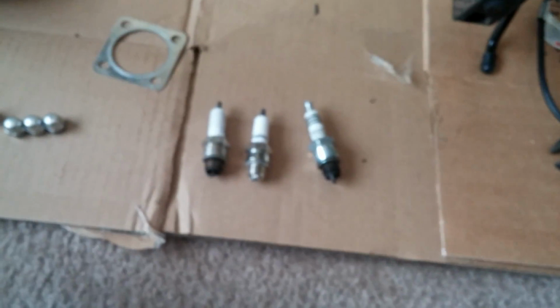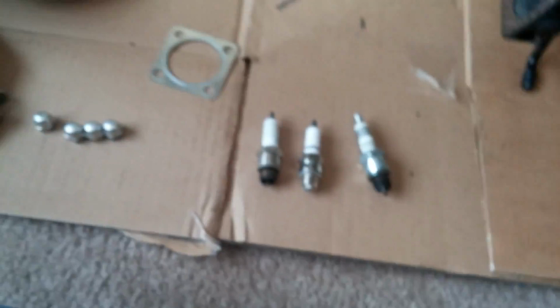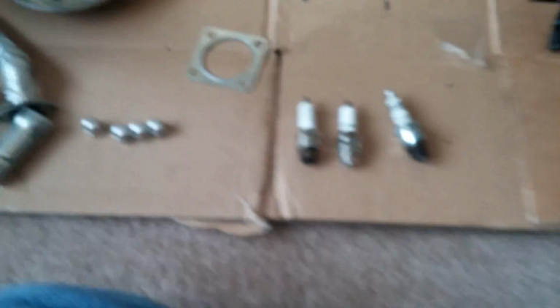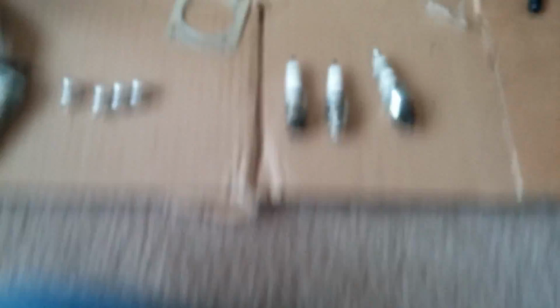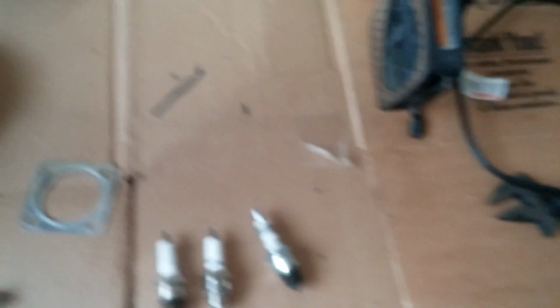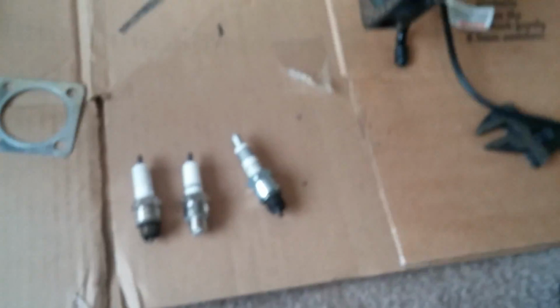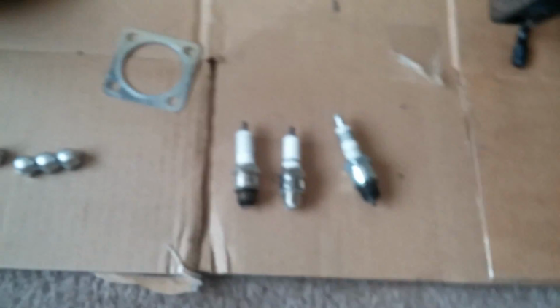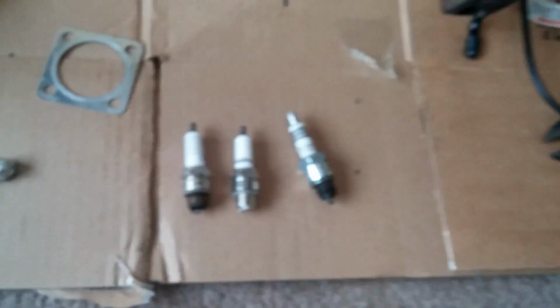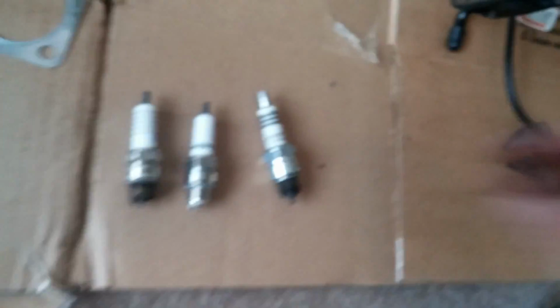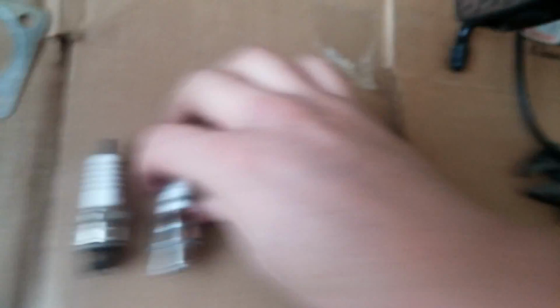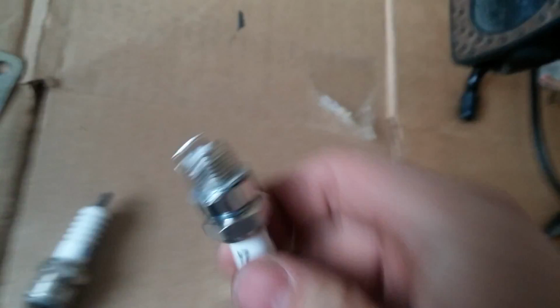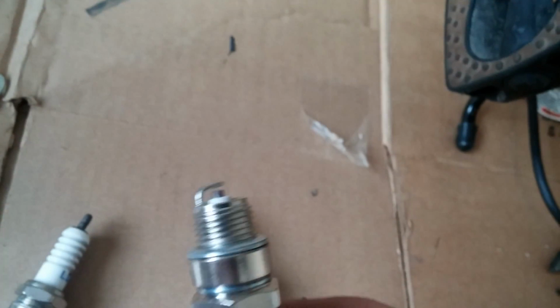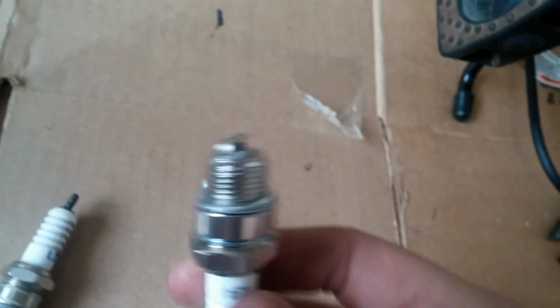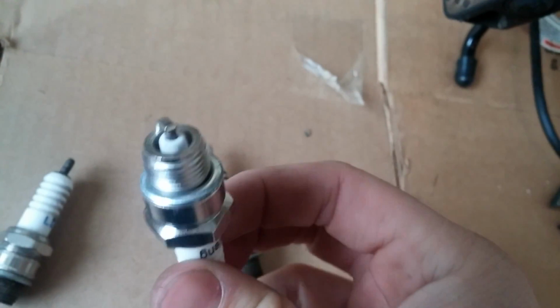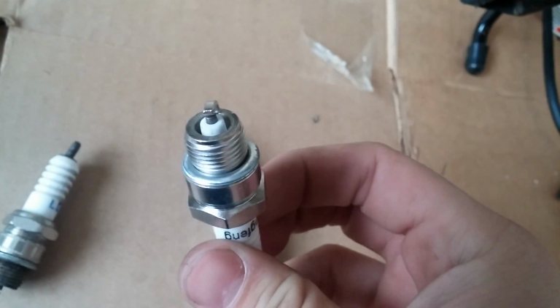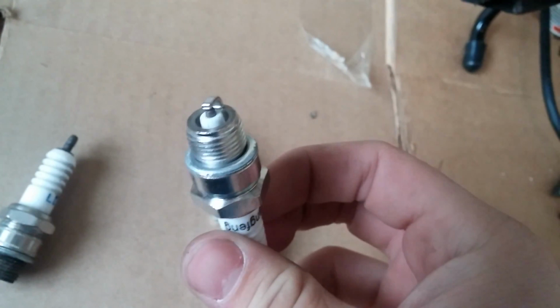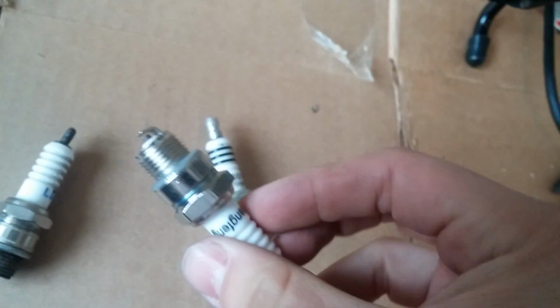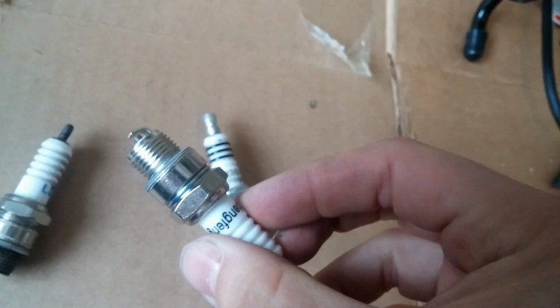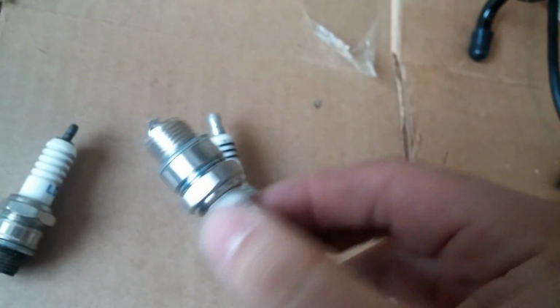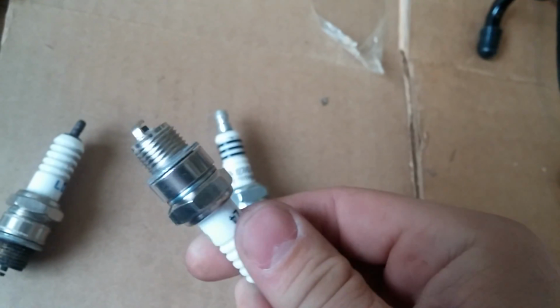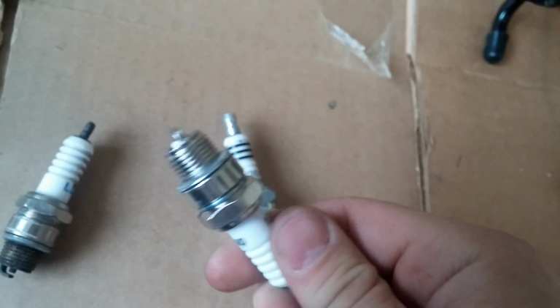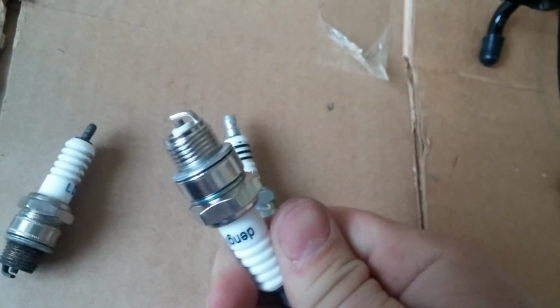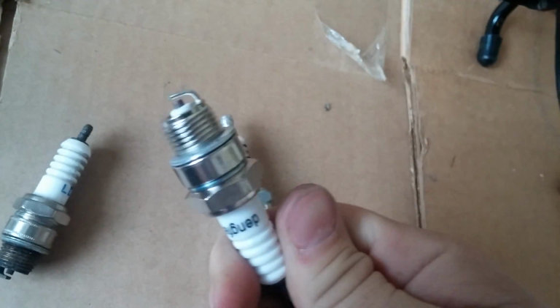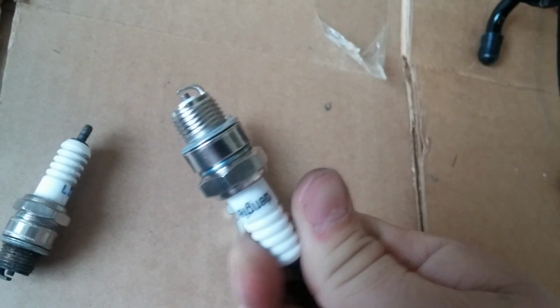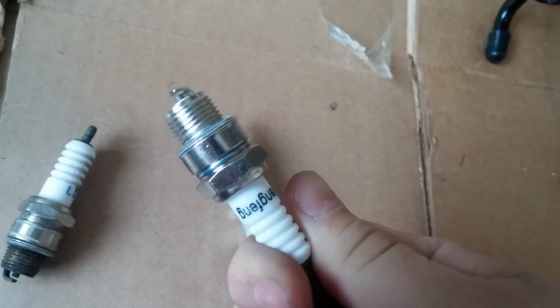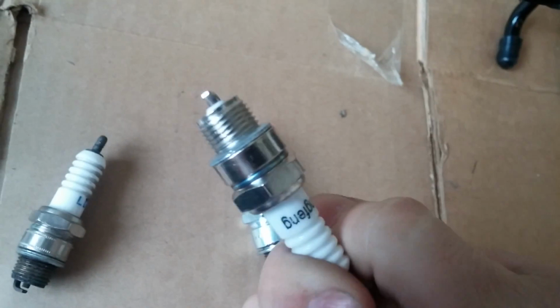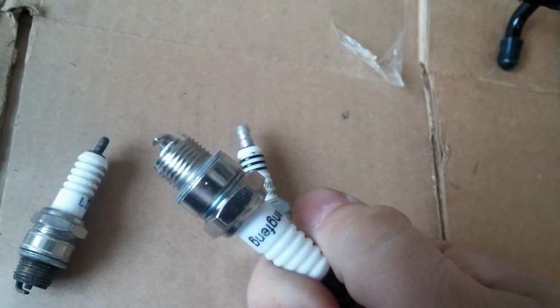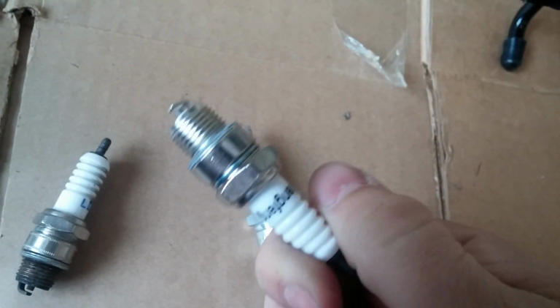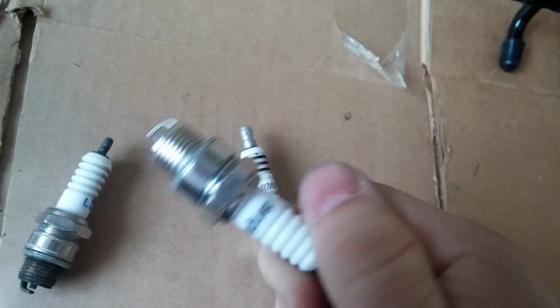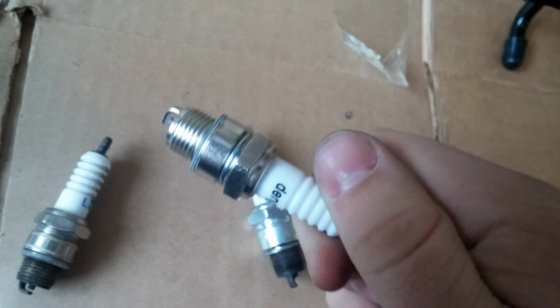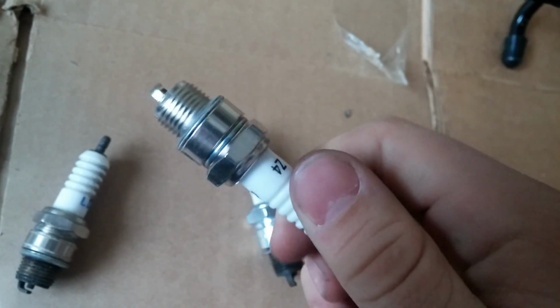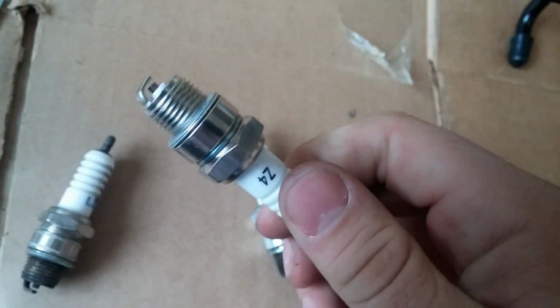Today I'm just going to go over upgrading your spark plug. This is a brand new plug that came with my new motor. It's a really generic type of spark plug.